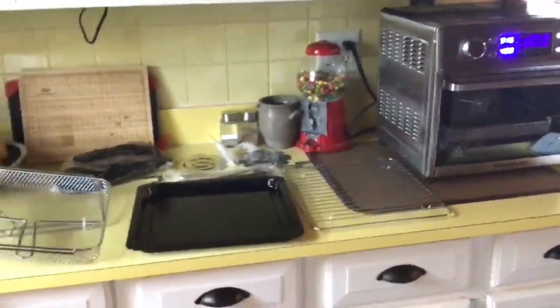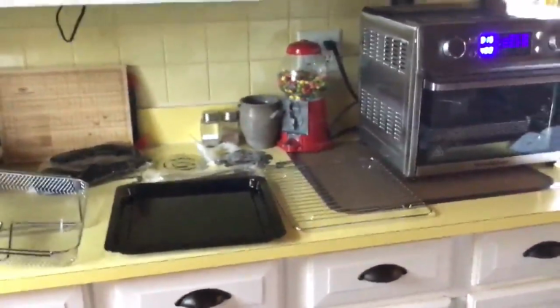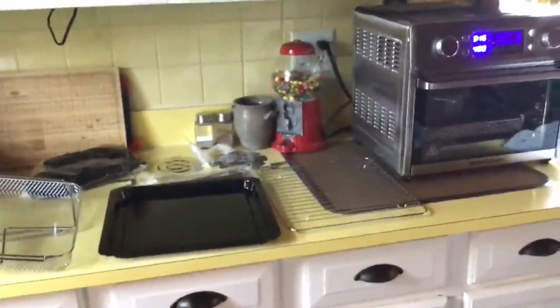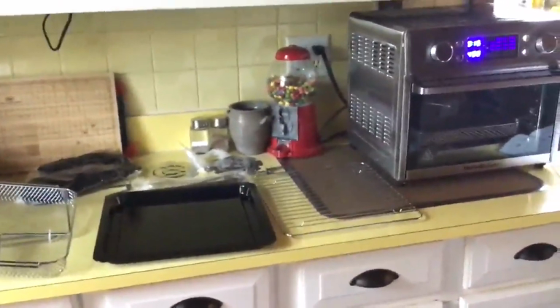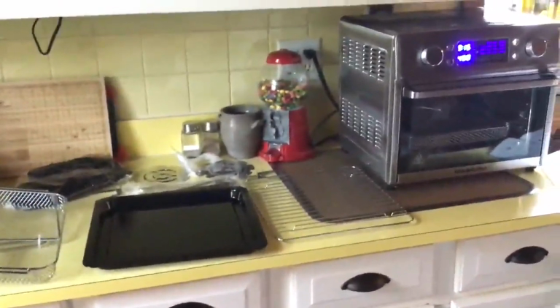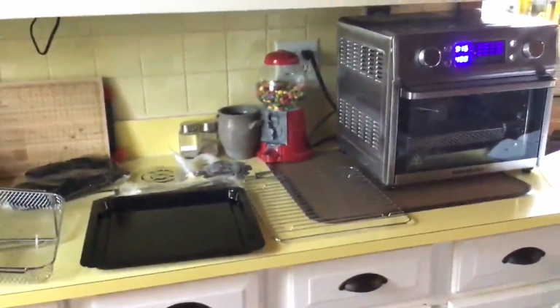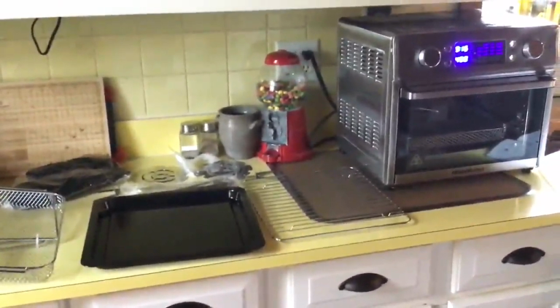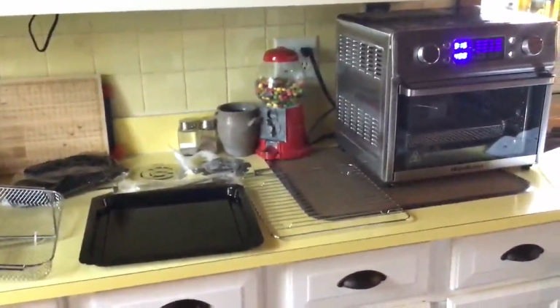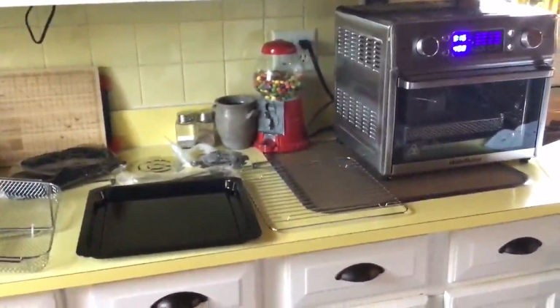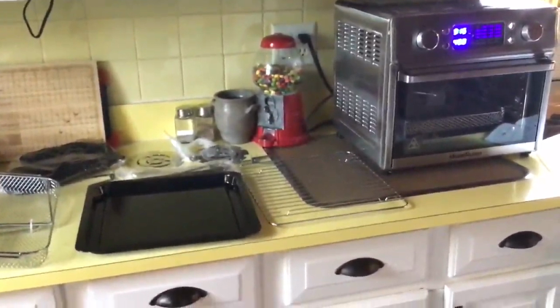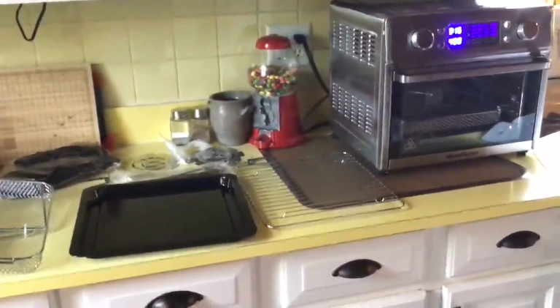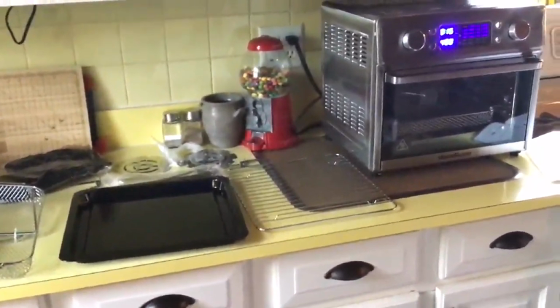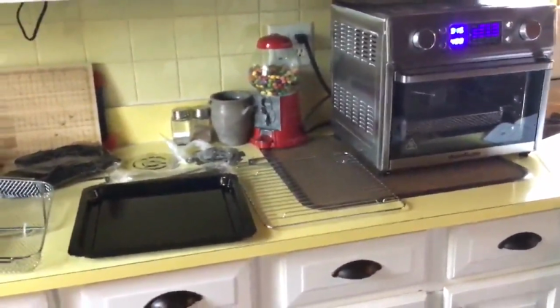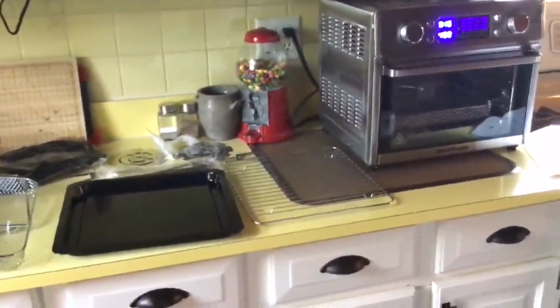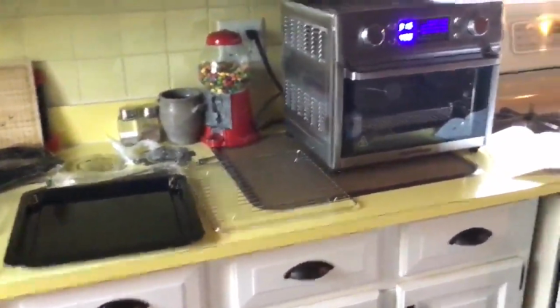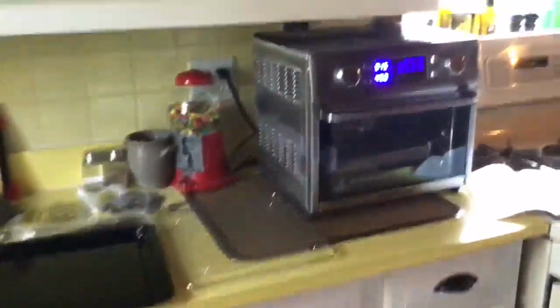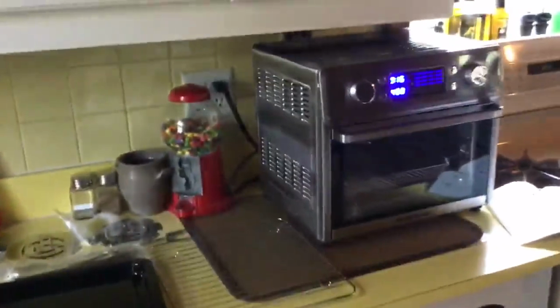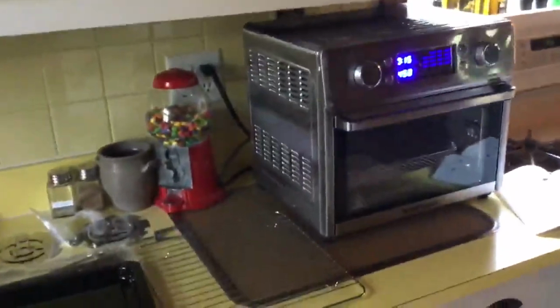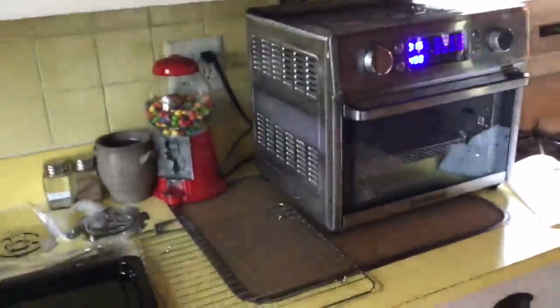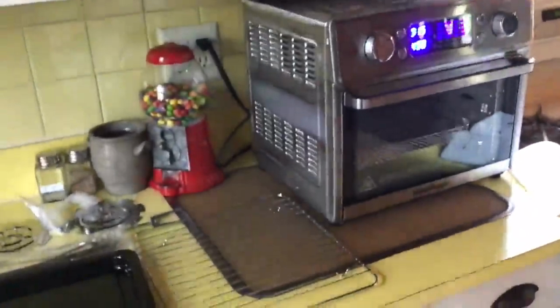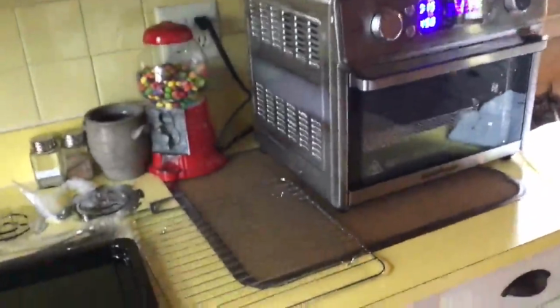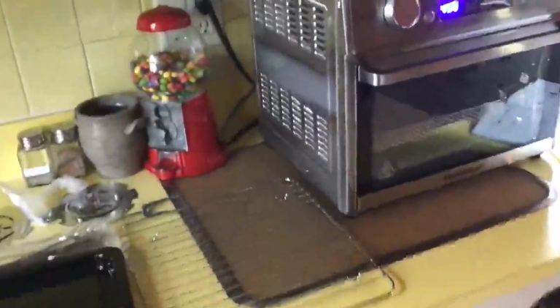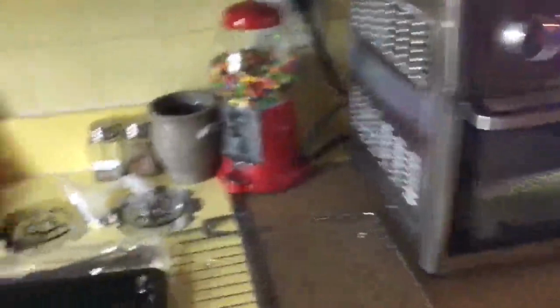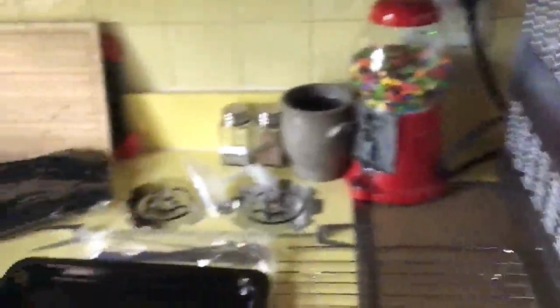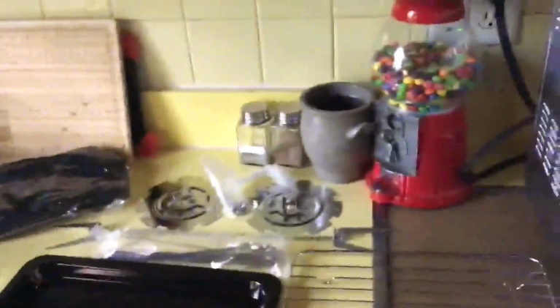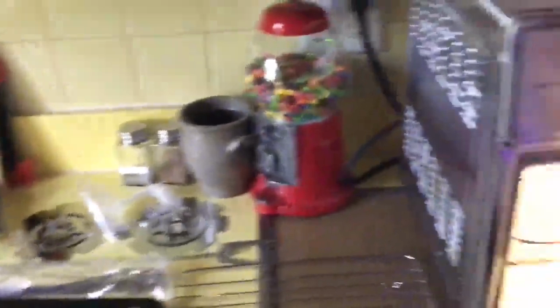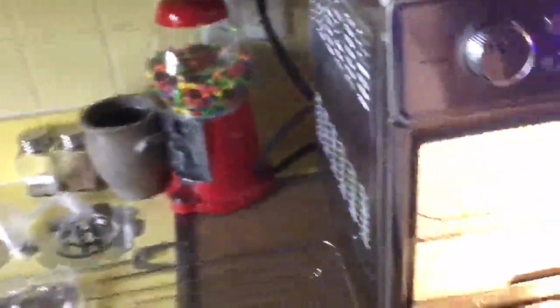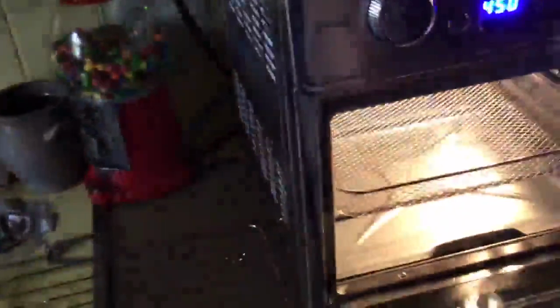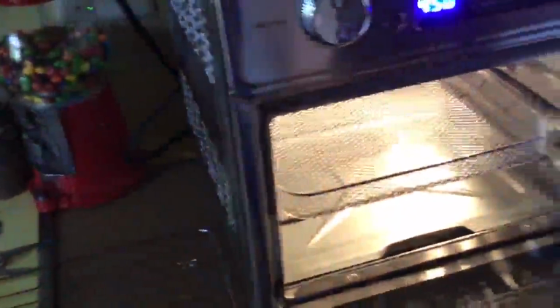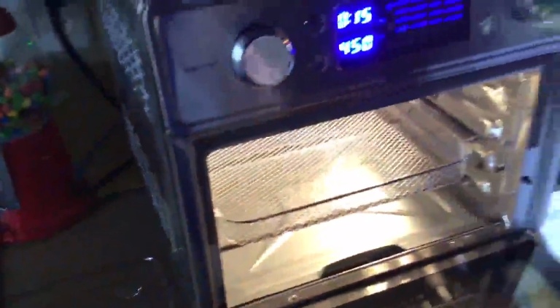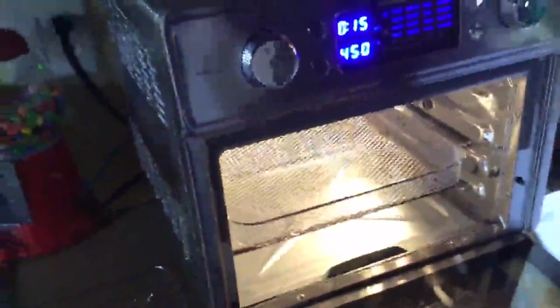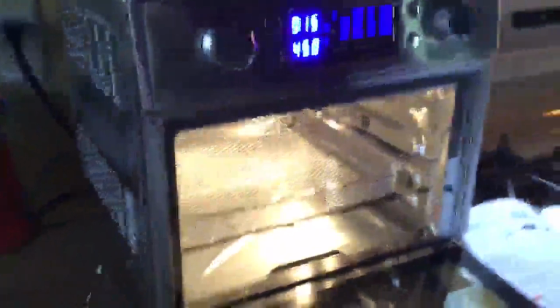This is a really terrific air fryer. It comes with a ton of accessories, which is the reason why I went with this one. It has not one, but two air fryer baskets.